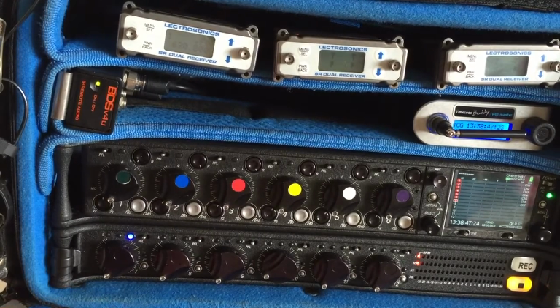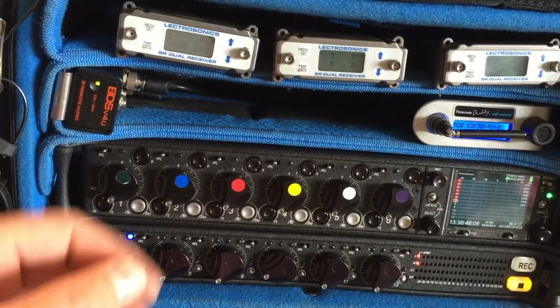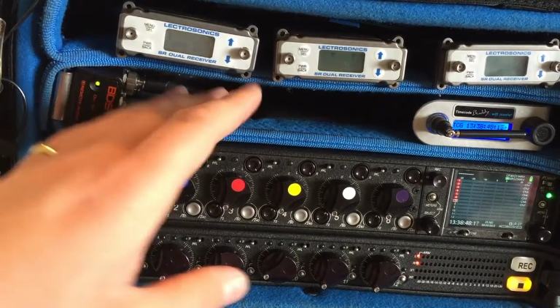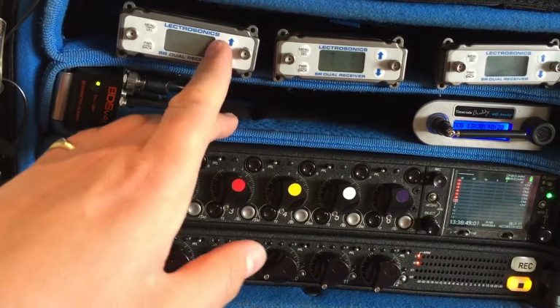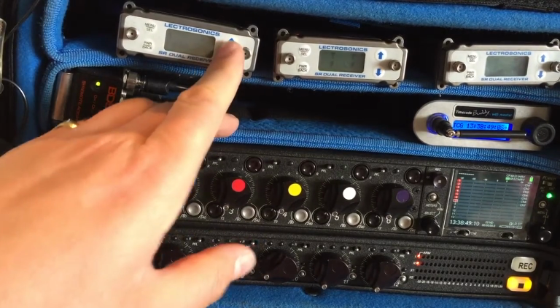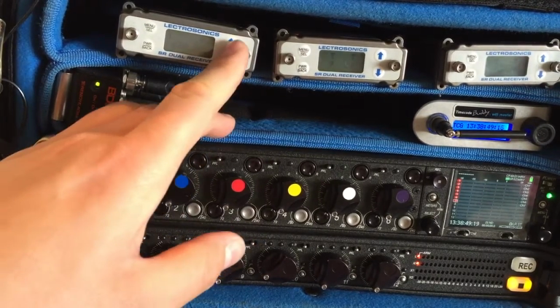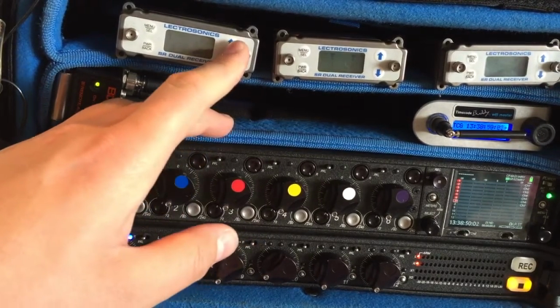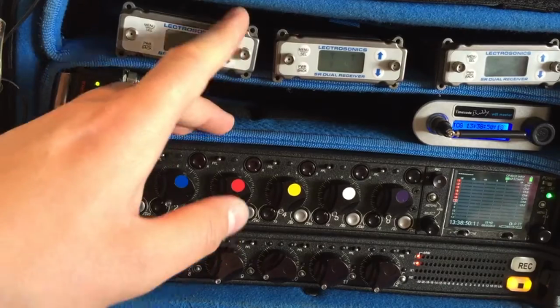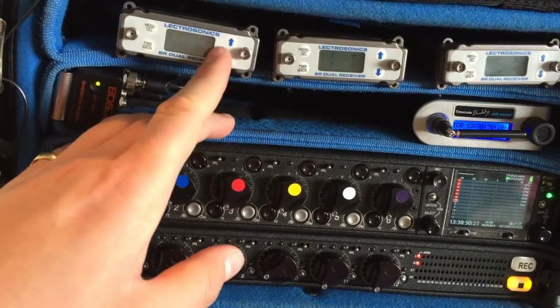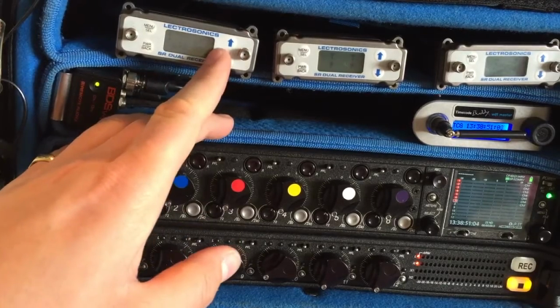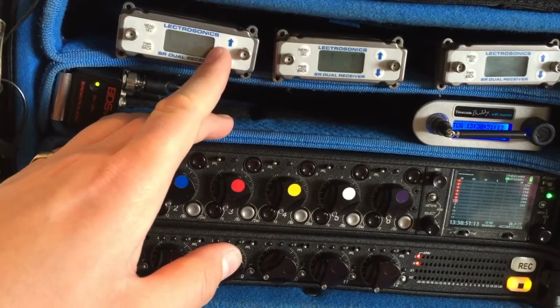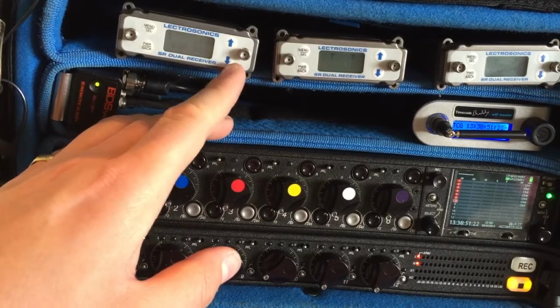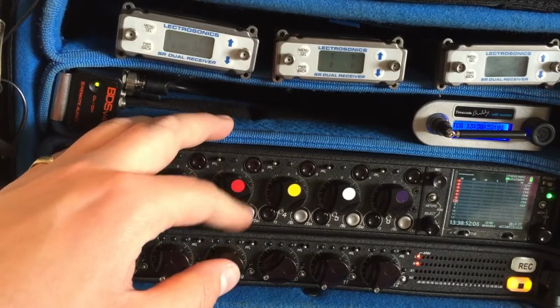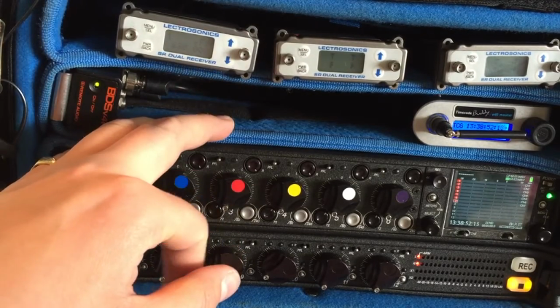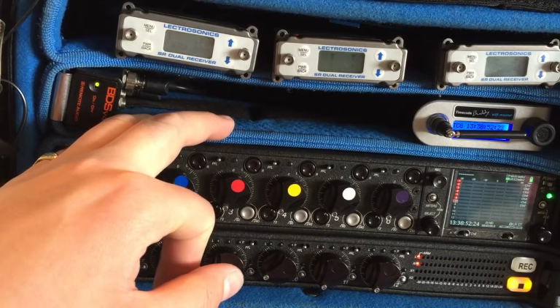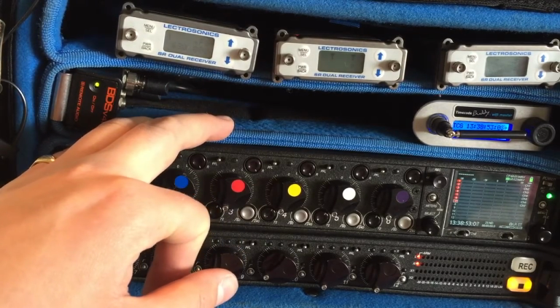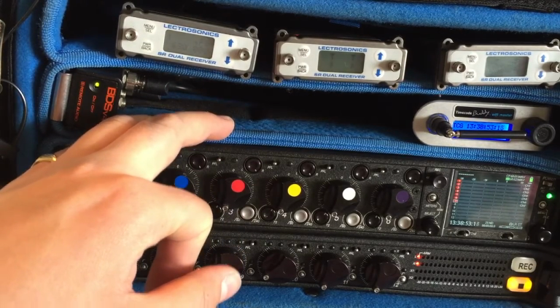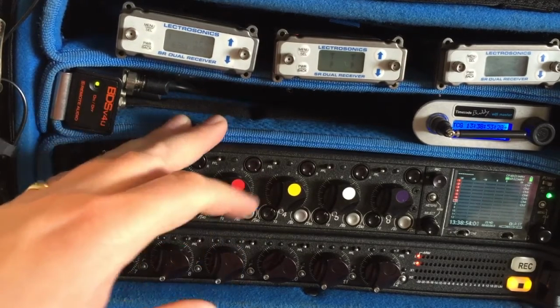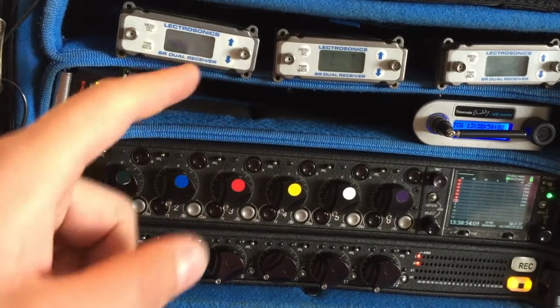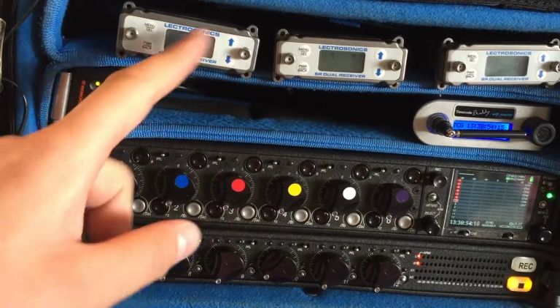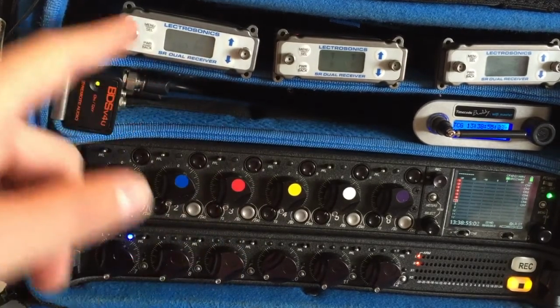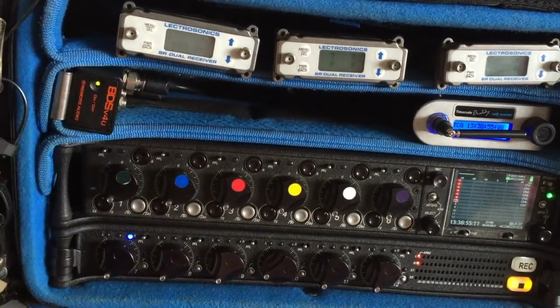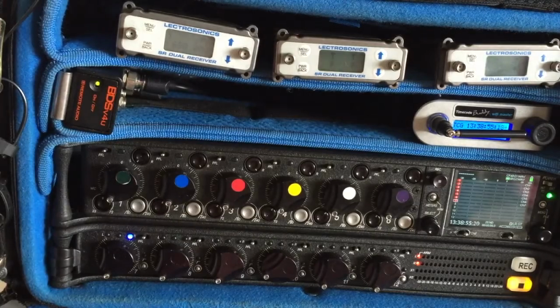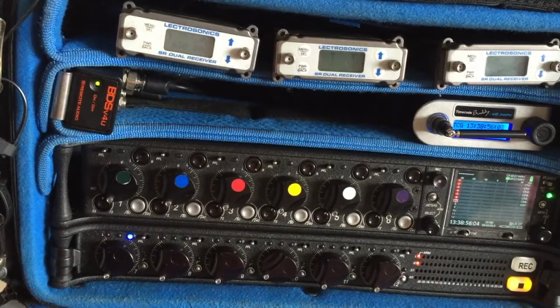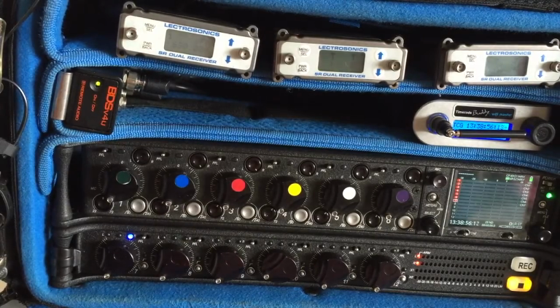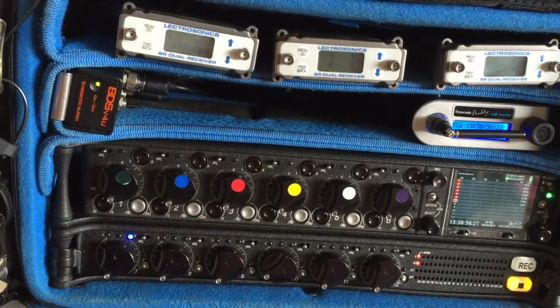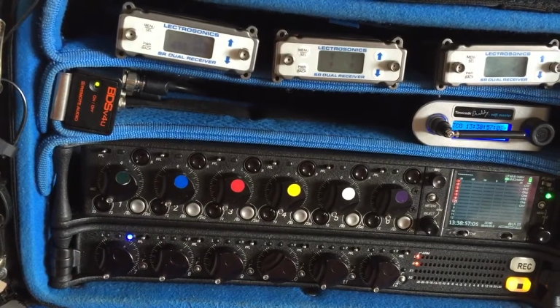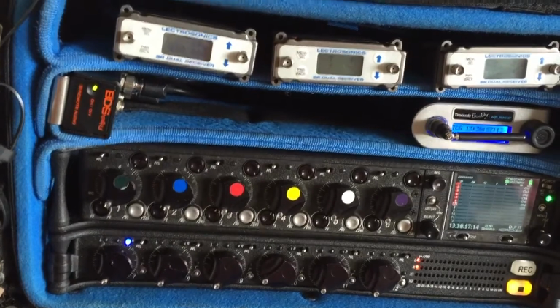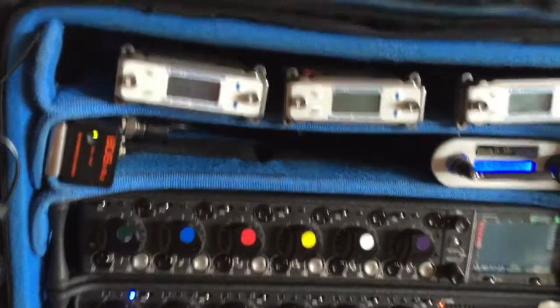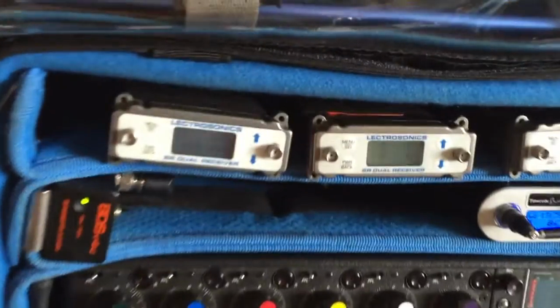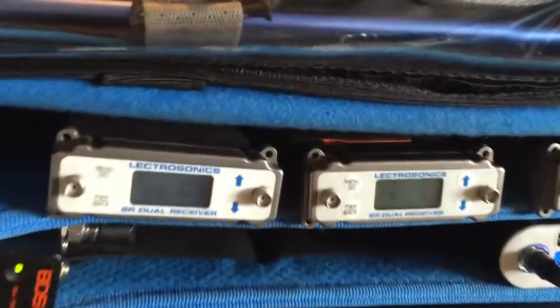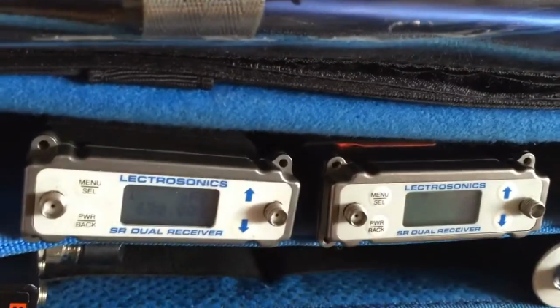You can also program four spare intermod-free frequencies alongside your main ones, so if you're having difficulty with one frequency you can just jump to a known-good spare. This can also be really helpful when licensing frequencies across different blocks — using these groups can be a real time saver. Next, I'll show you how to actually program them.